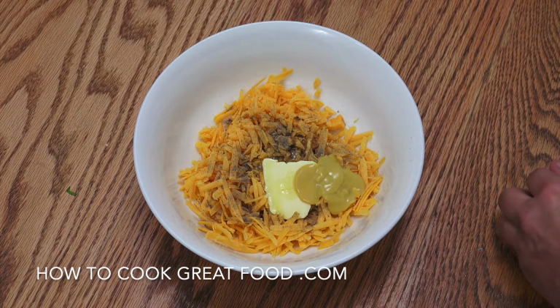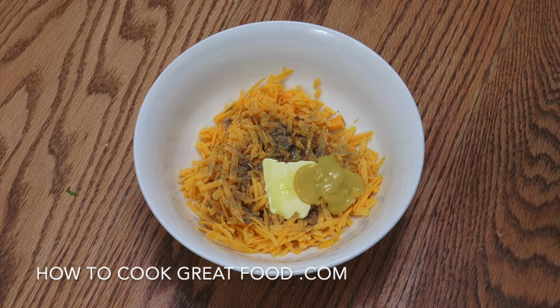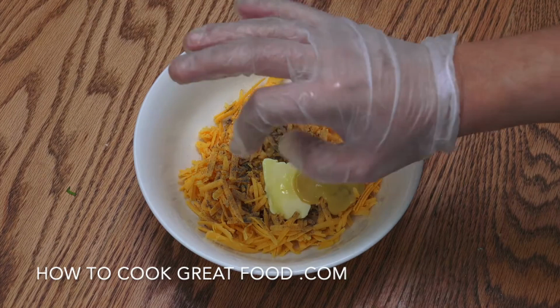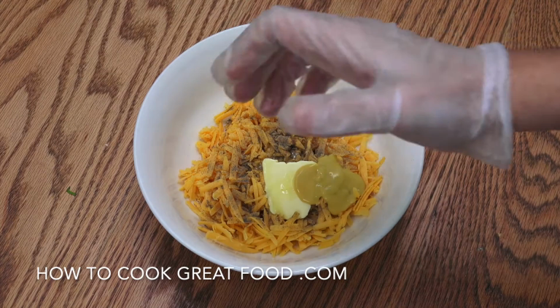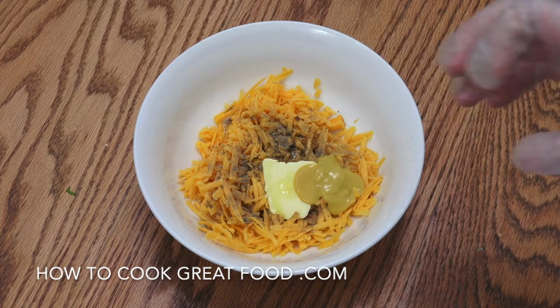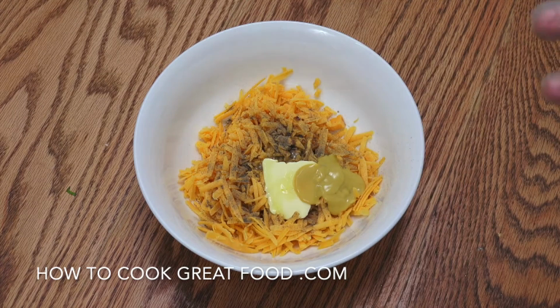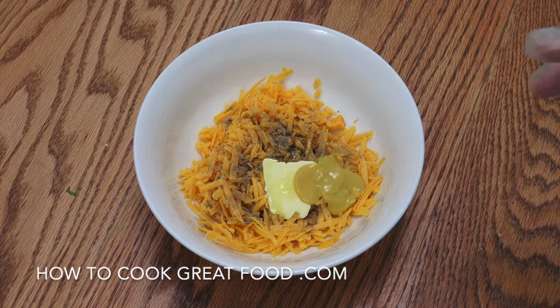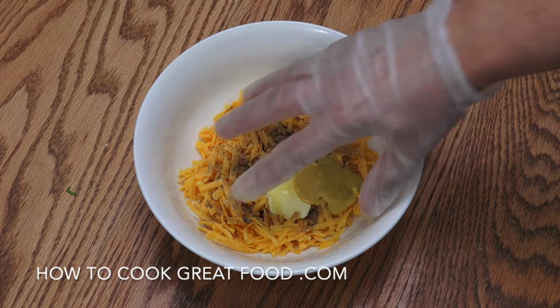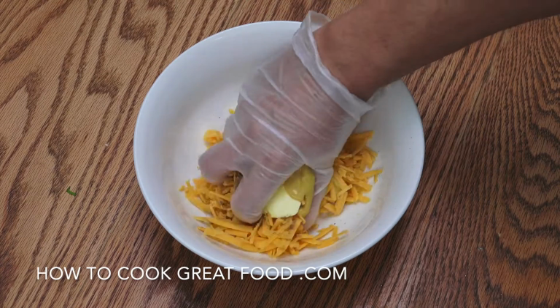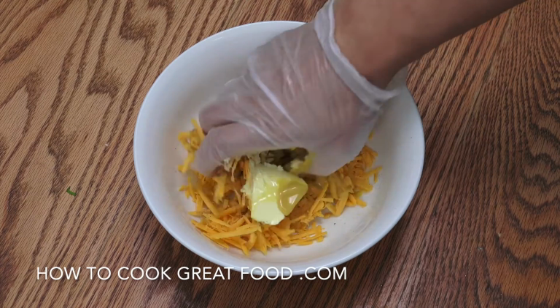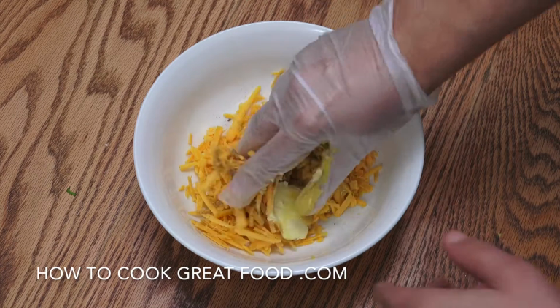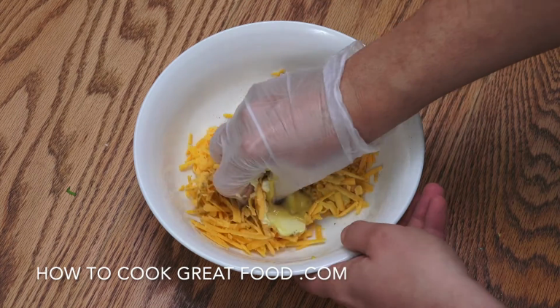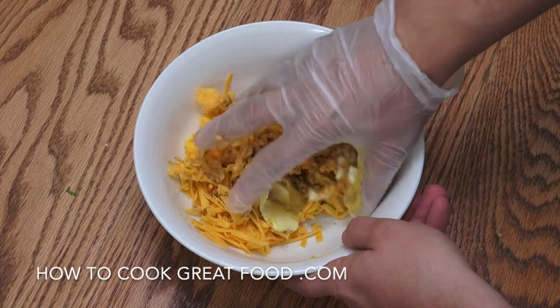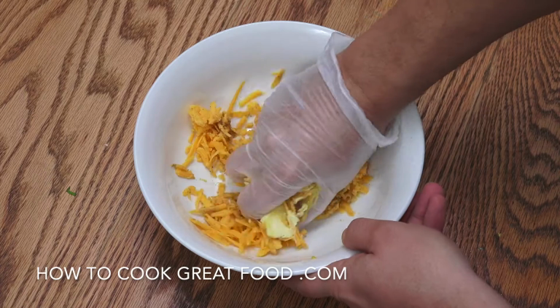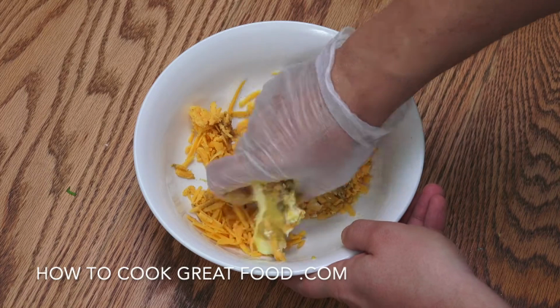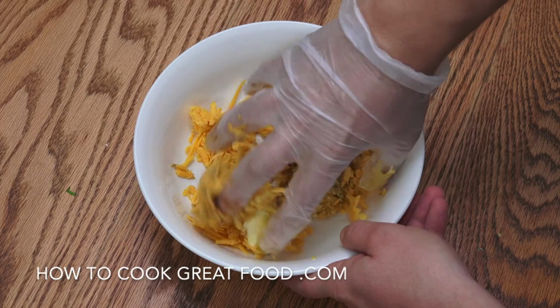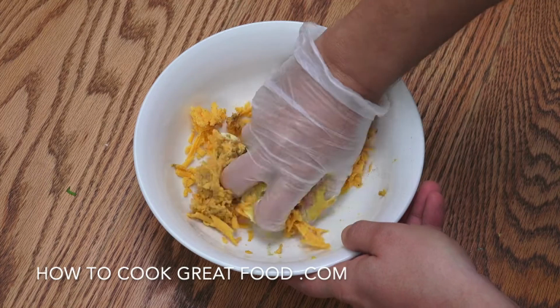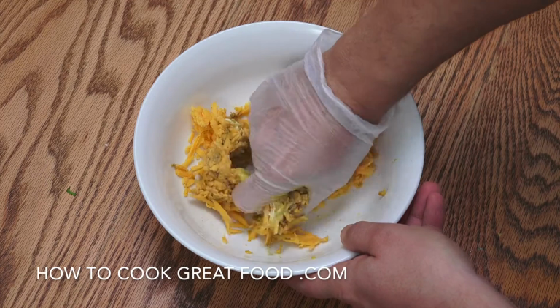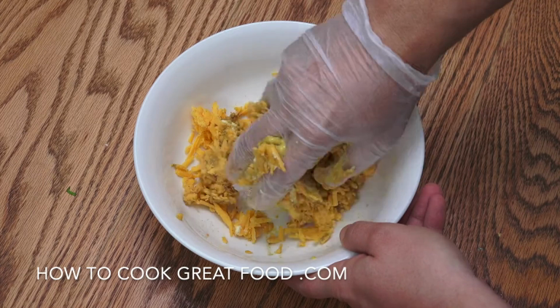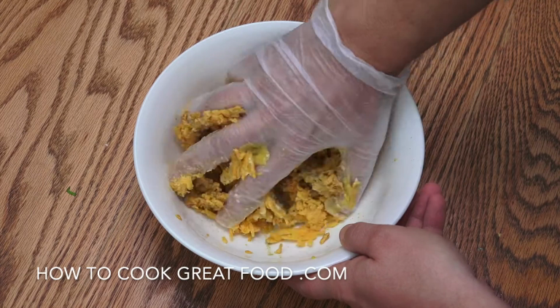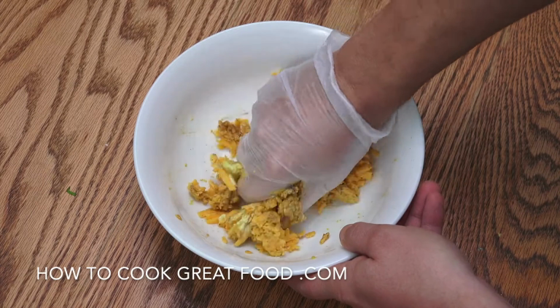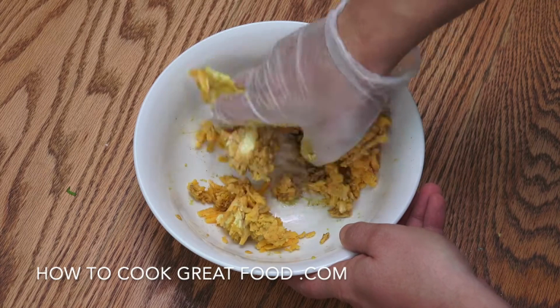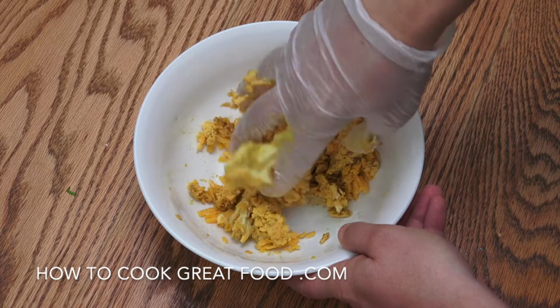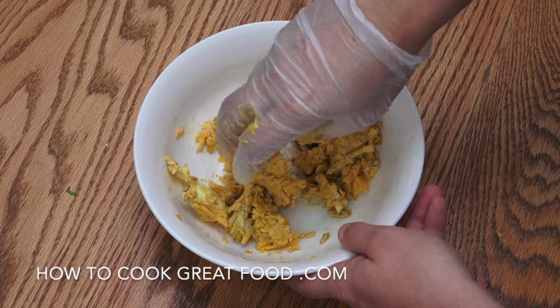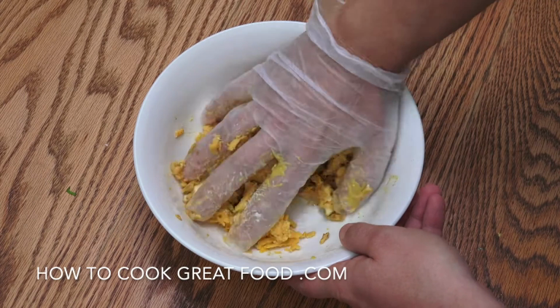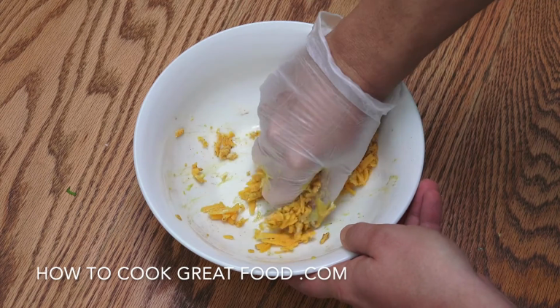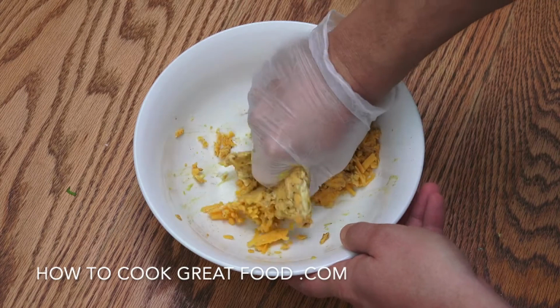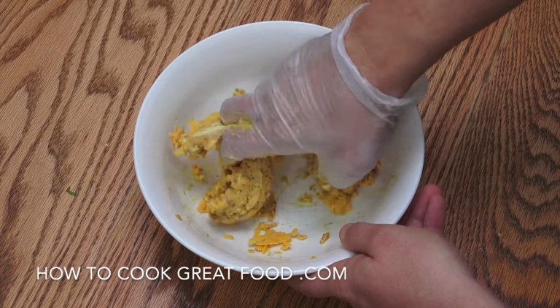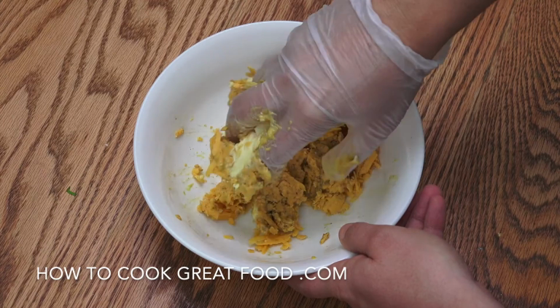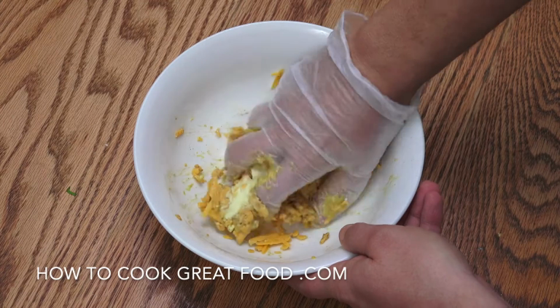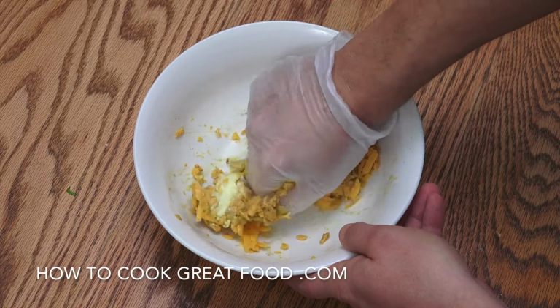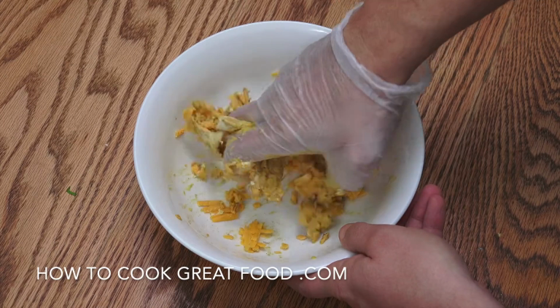Now you can see I've got my glove on. You can mix this with a spoon, or you can be like me and get in there with your hand and just really, really mush it up together. Back in a second.